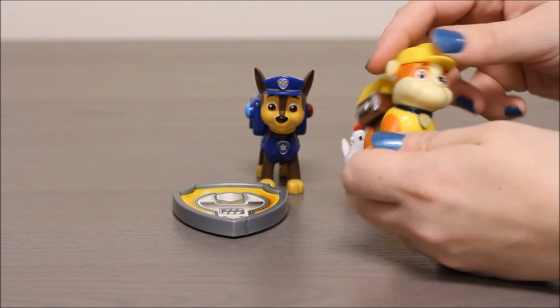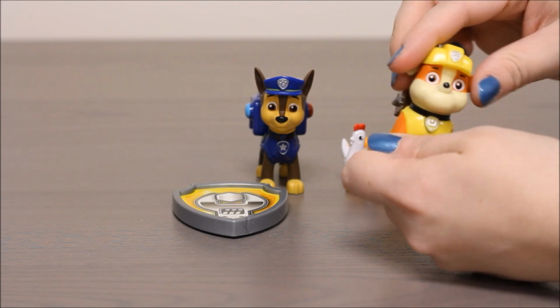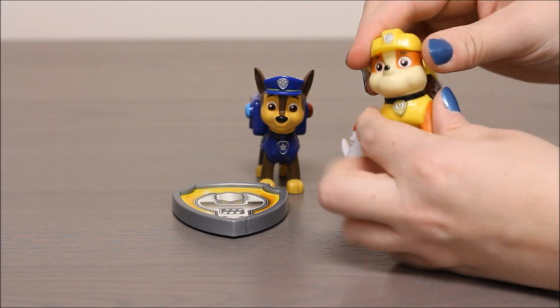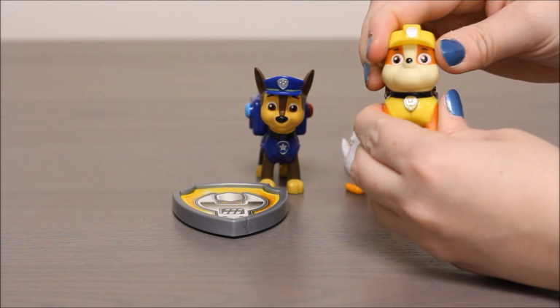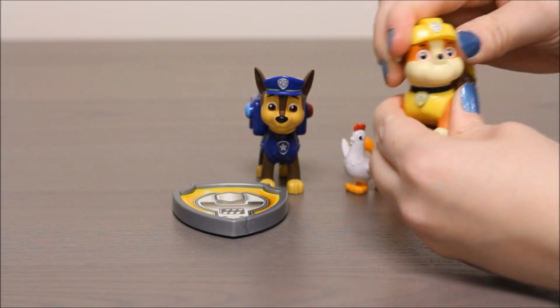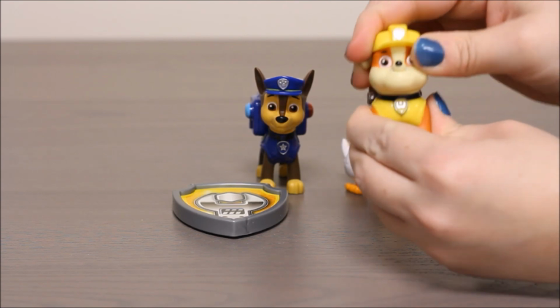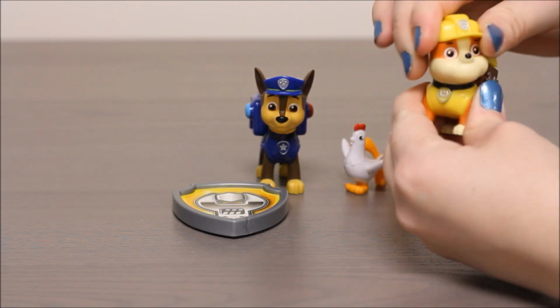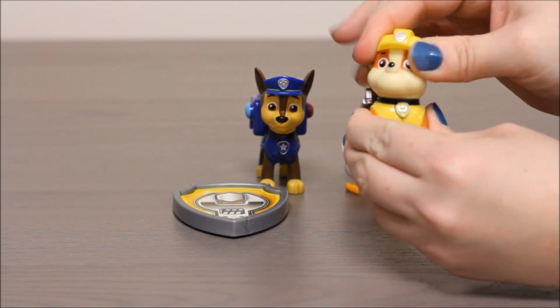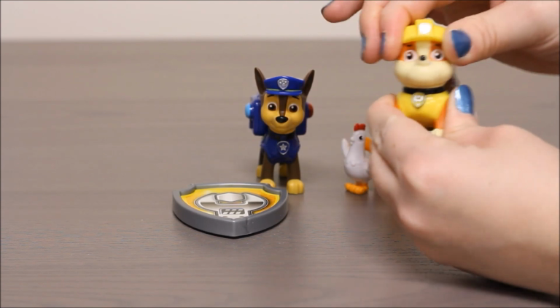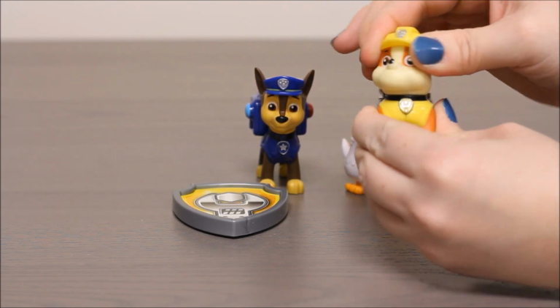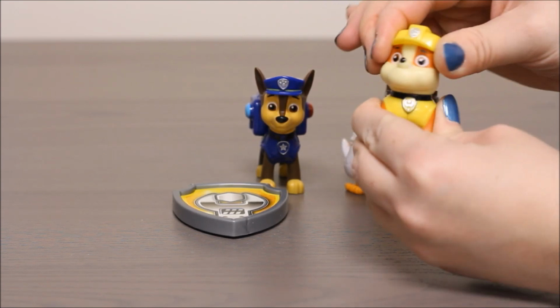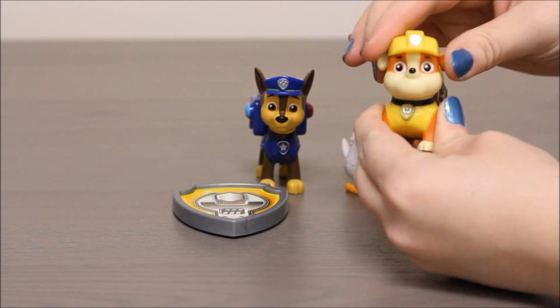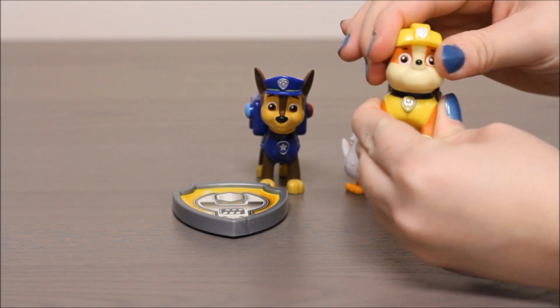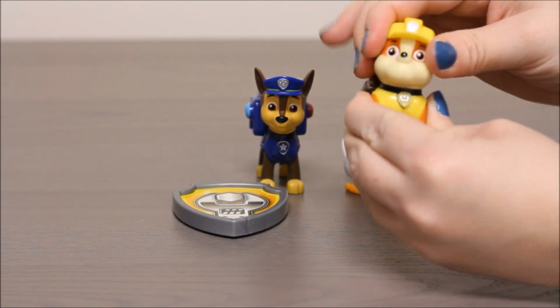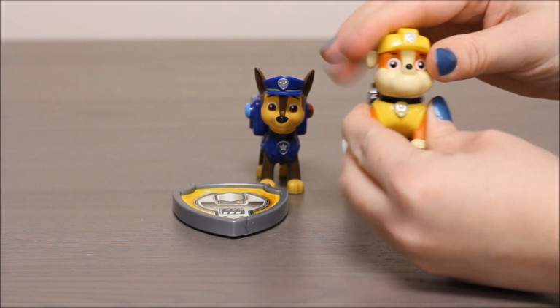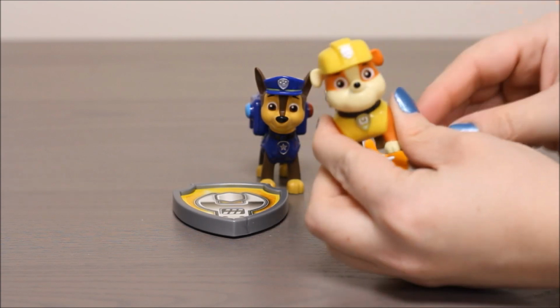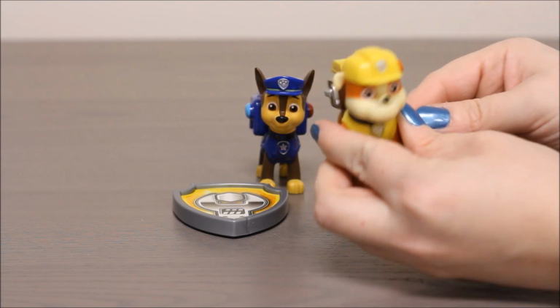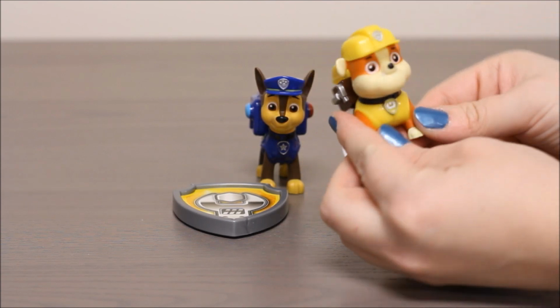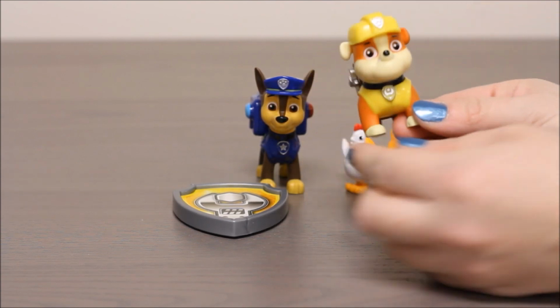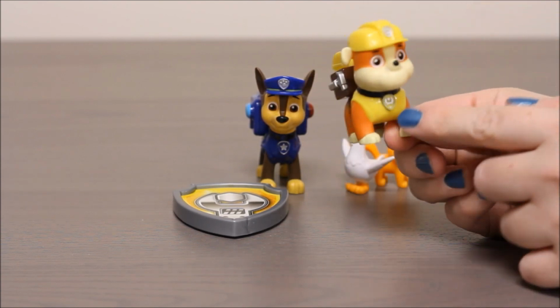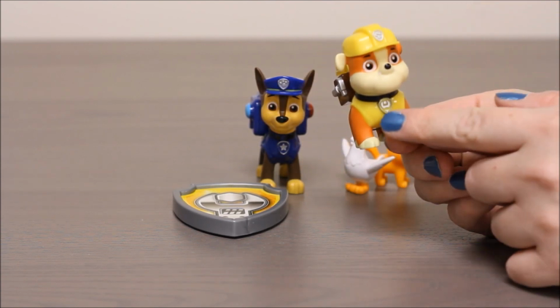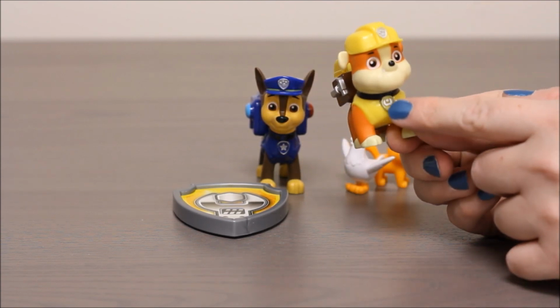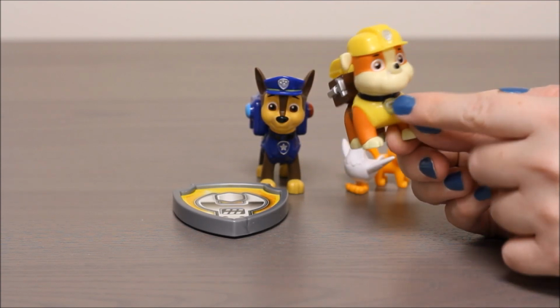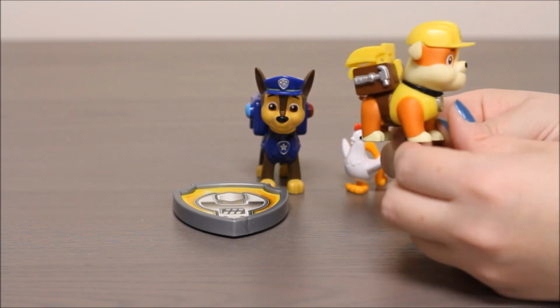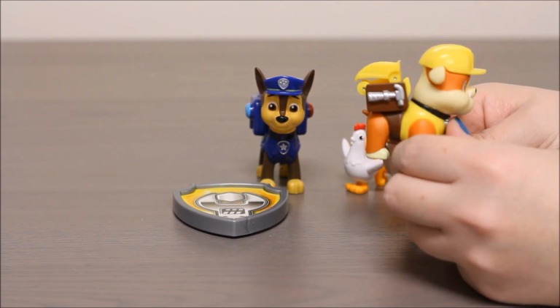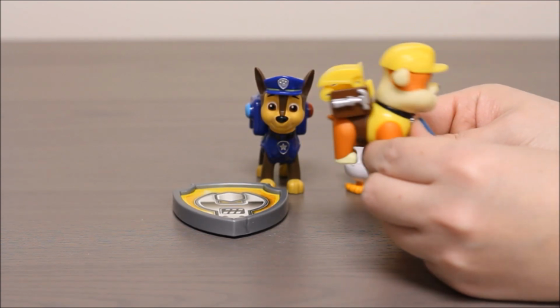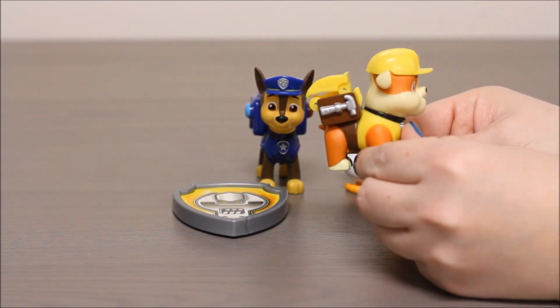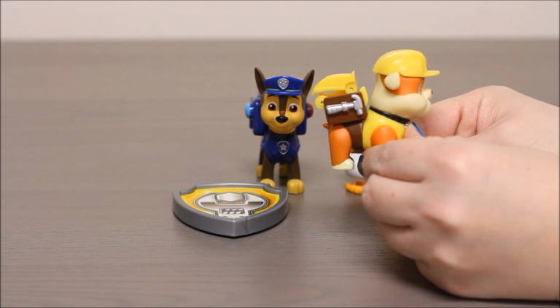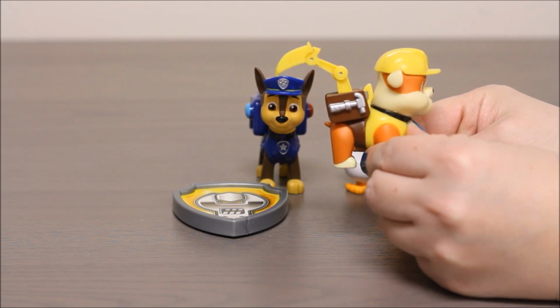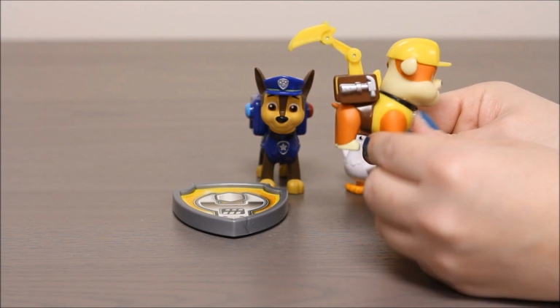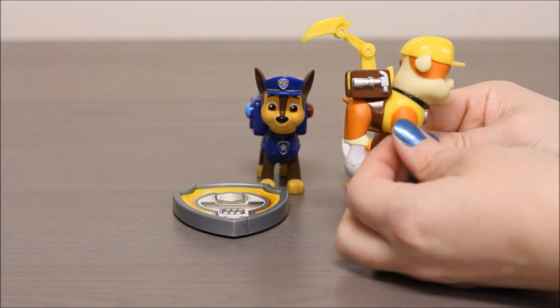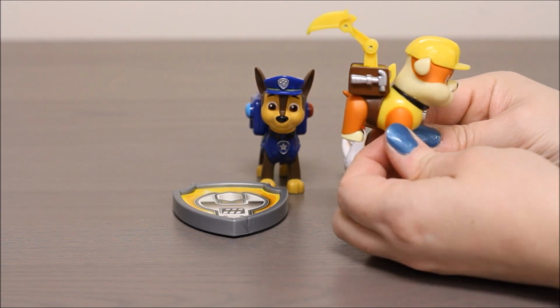His head moves so you can move his head back and forth. And the way that his action pack set works is you push this shield in the front and it pops out the back. Wow, that's cool.